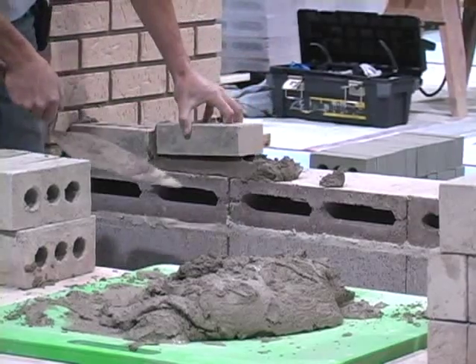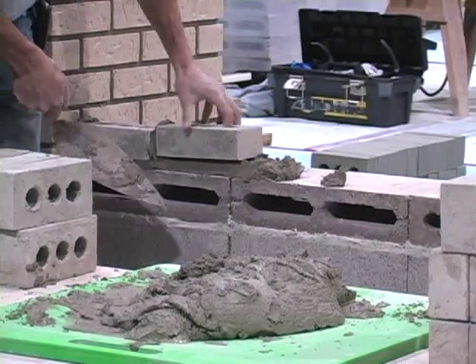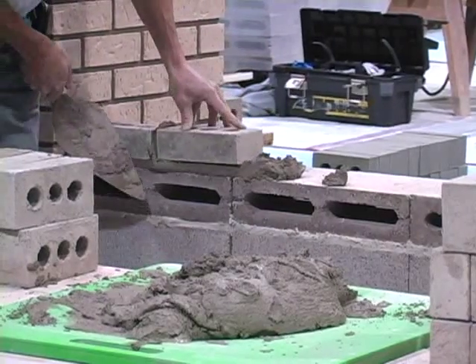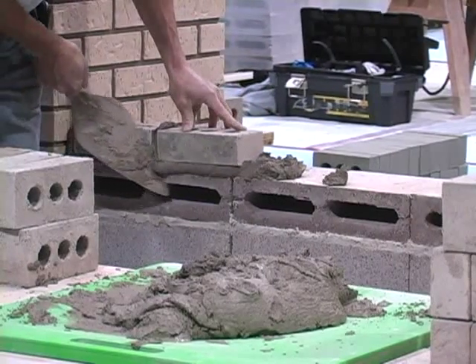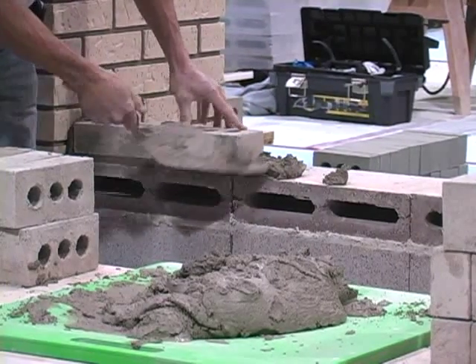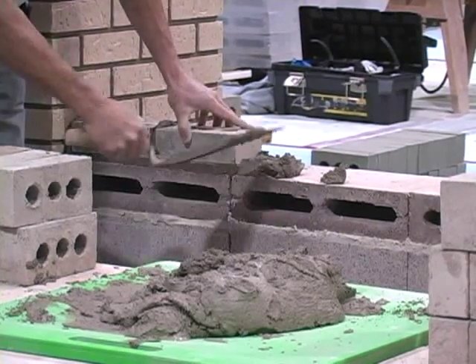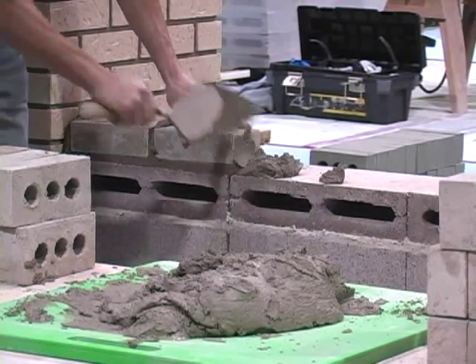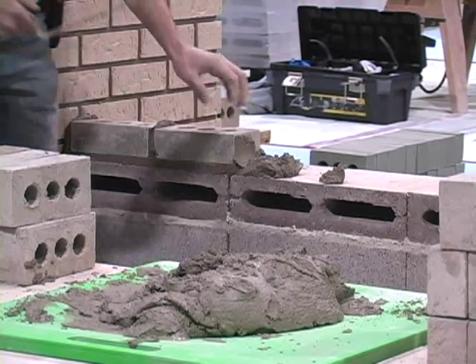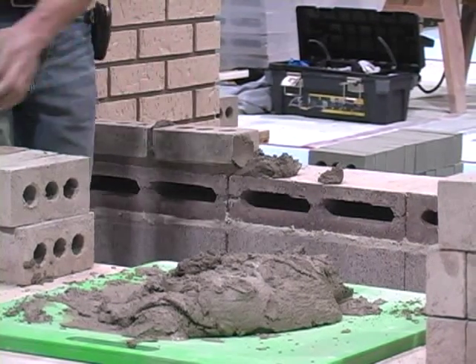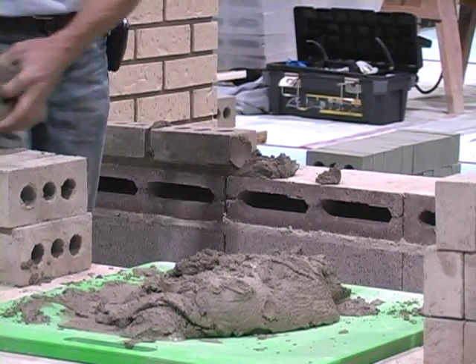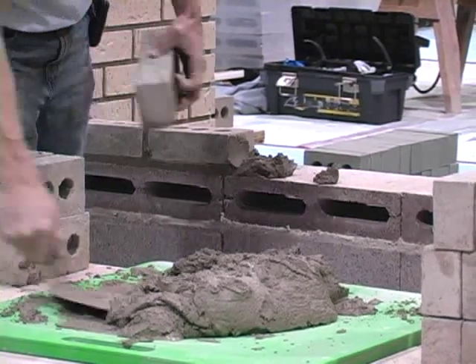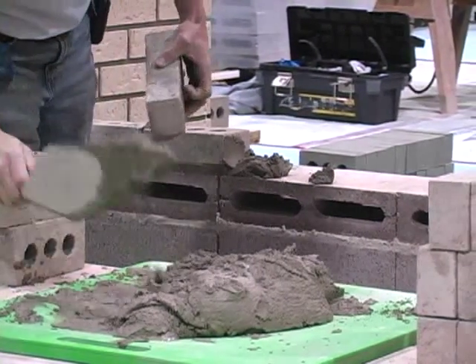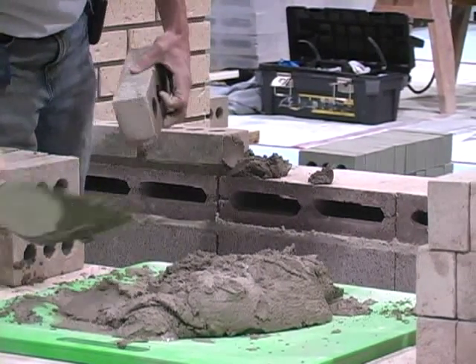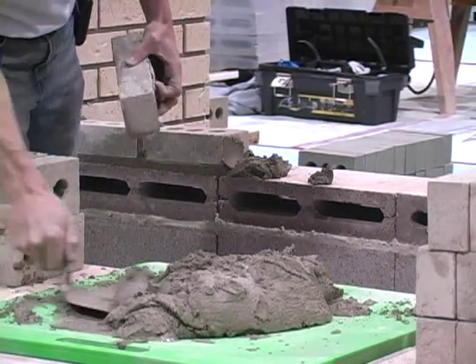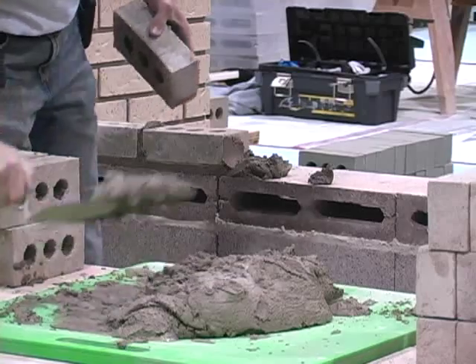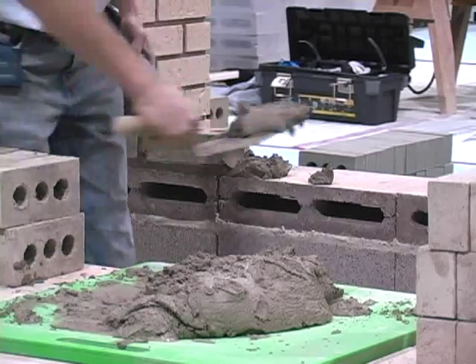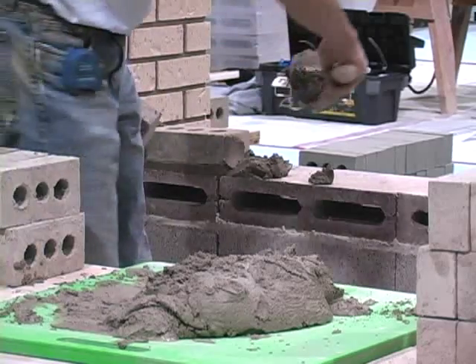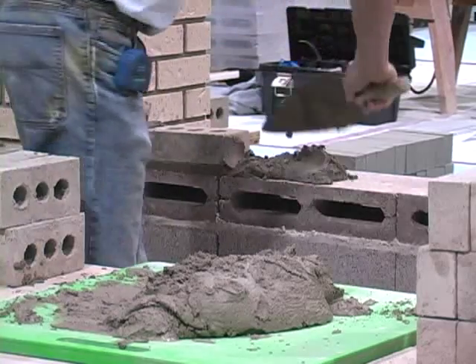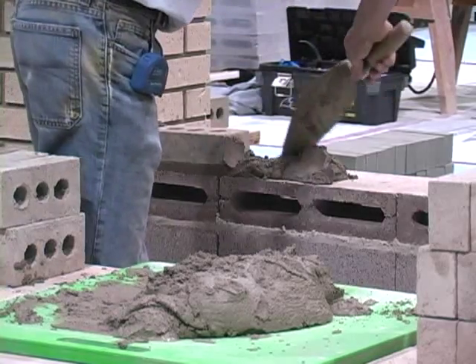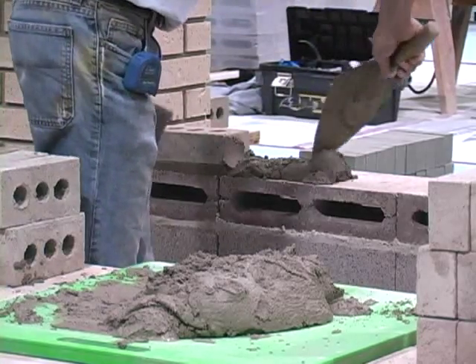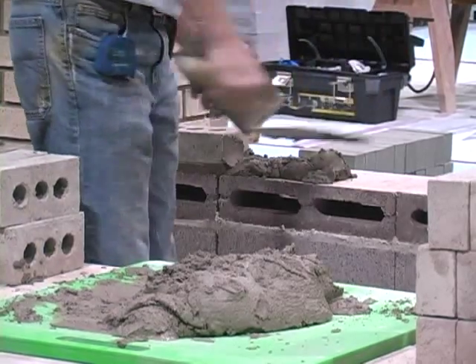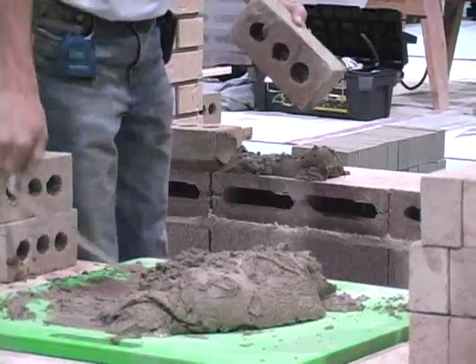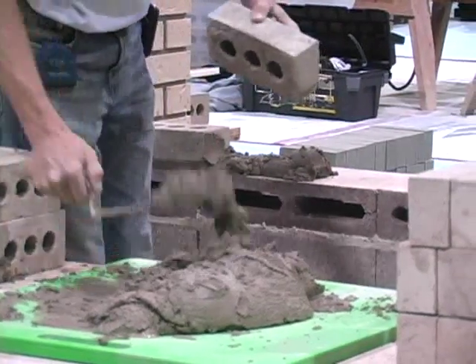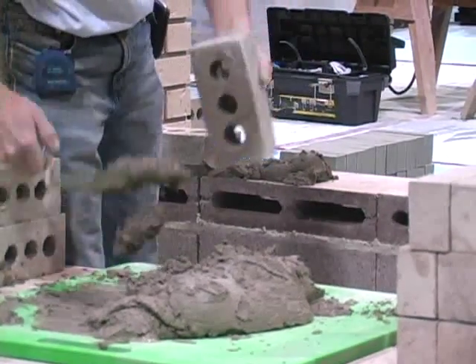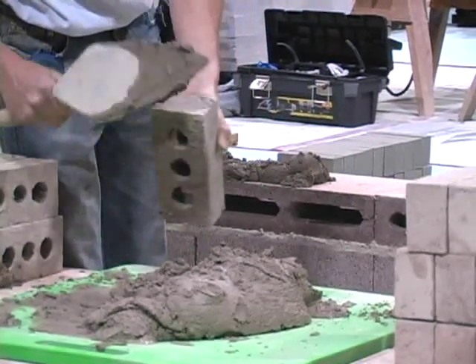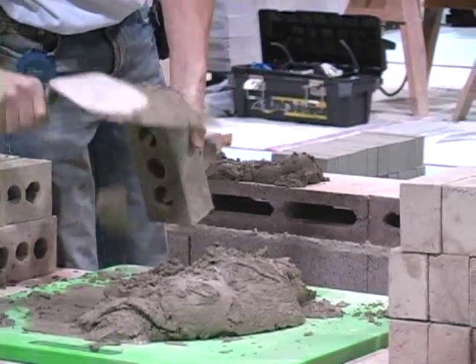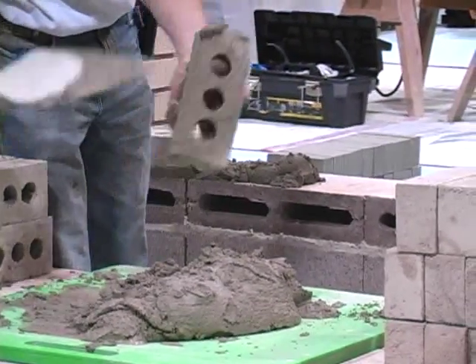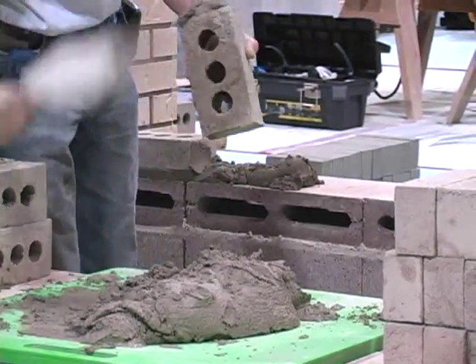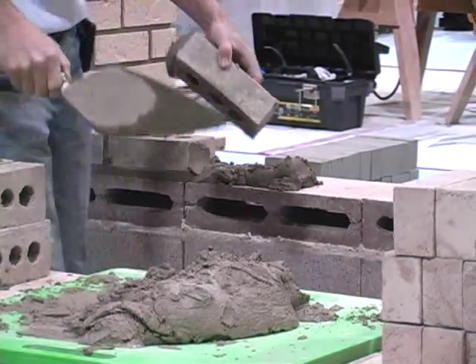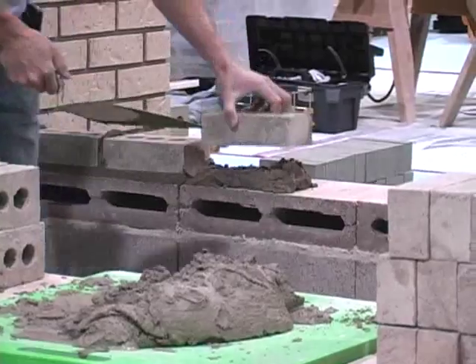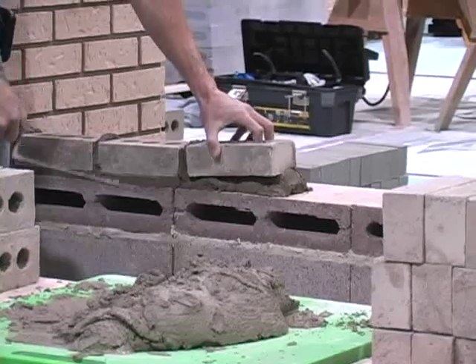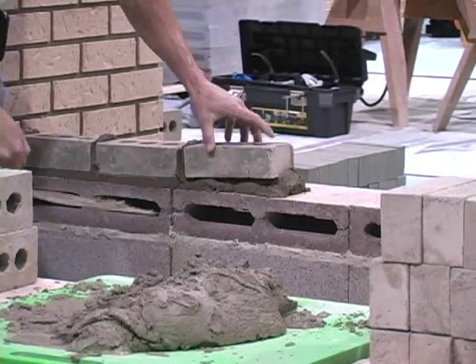Every project starts with an examination of the plans and technical specifications with the architect or engineer in charge to see what has to be done, followed by material selection and worksite preparation.